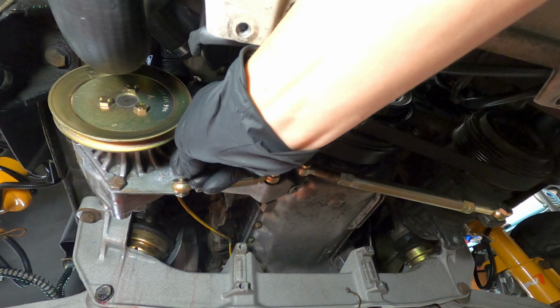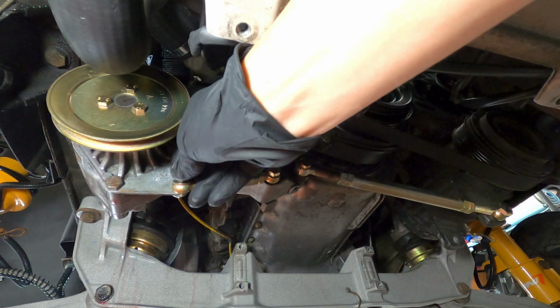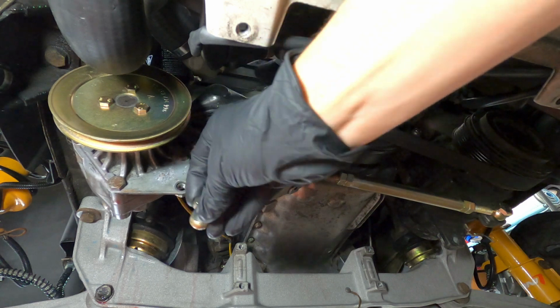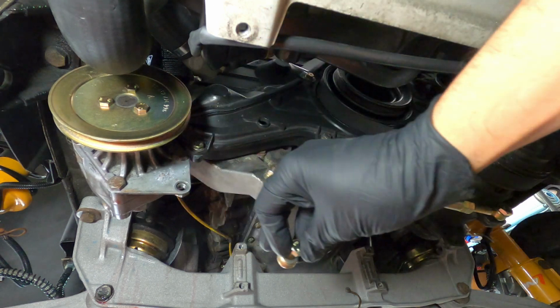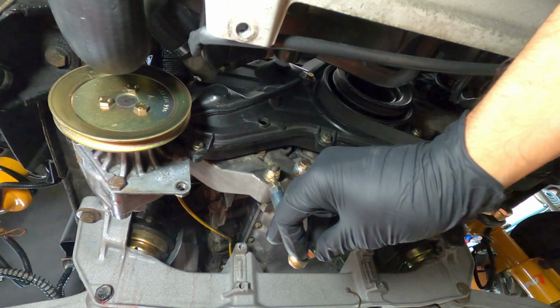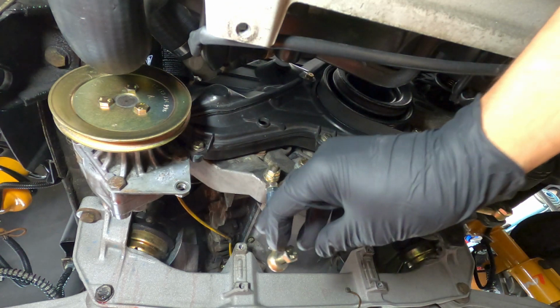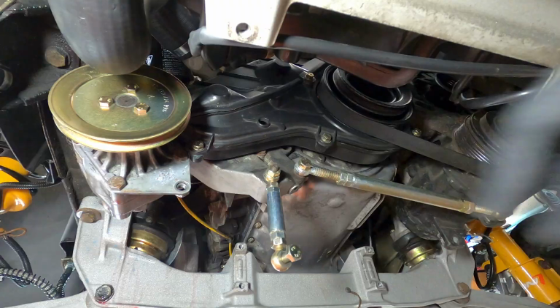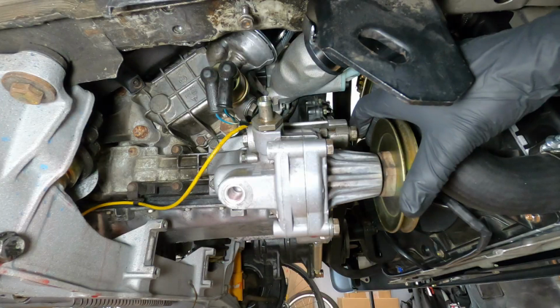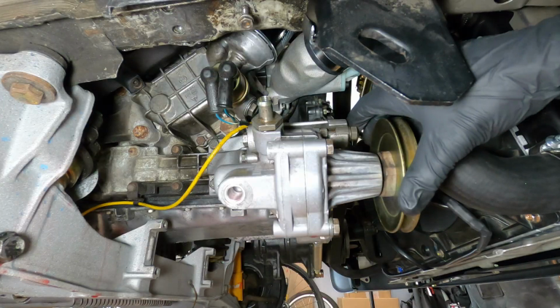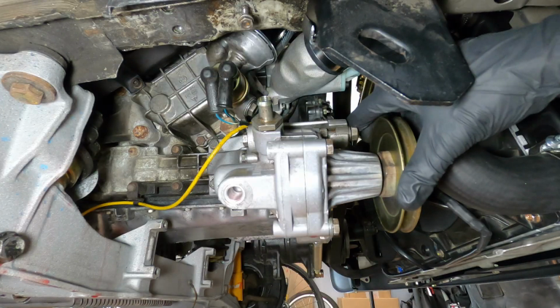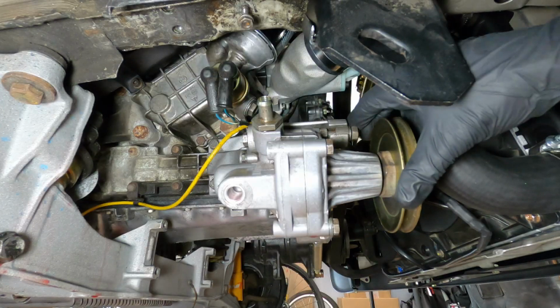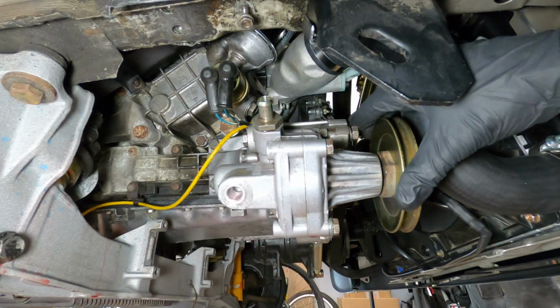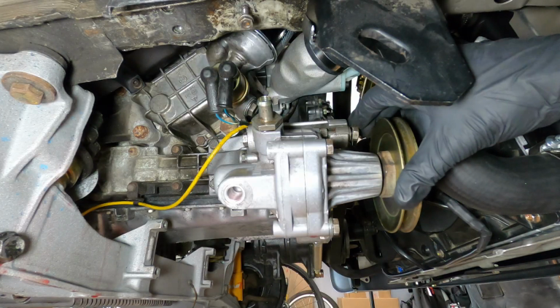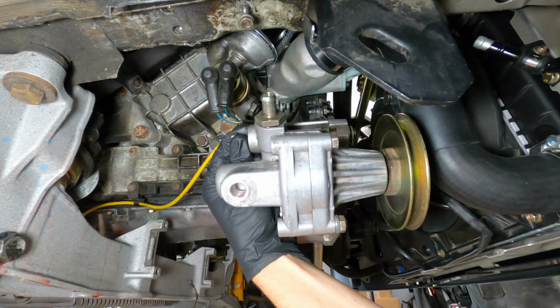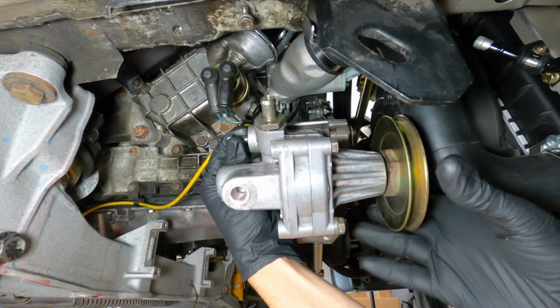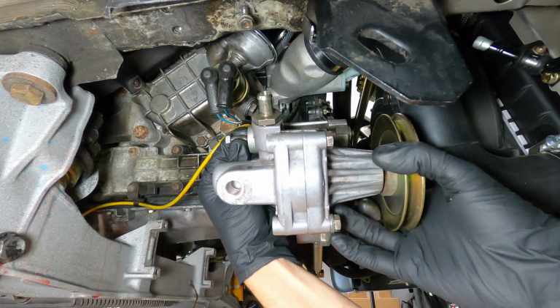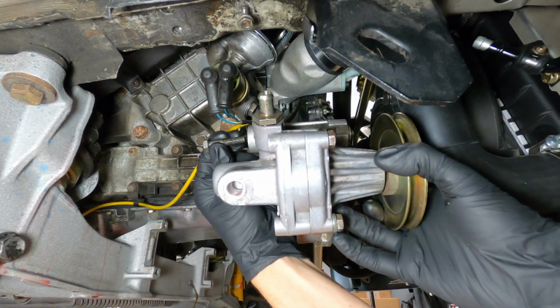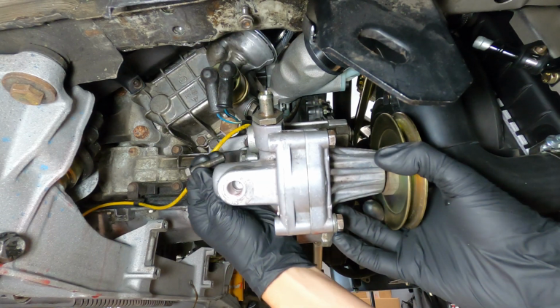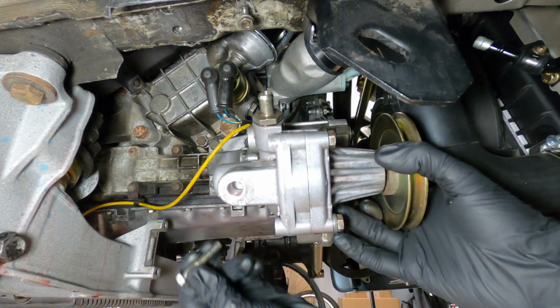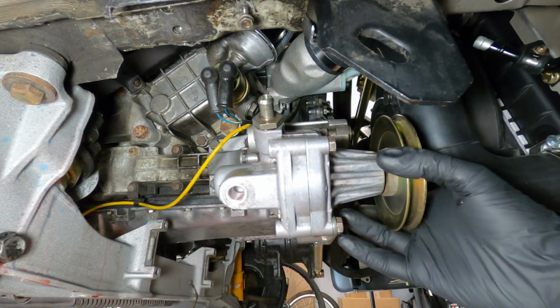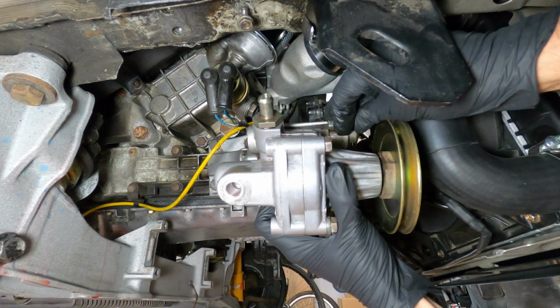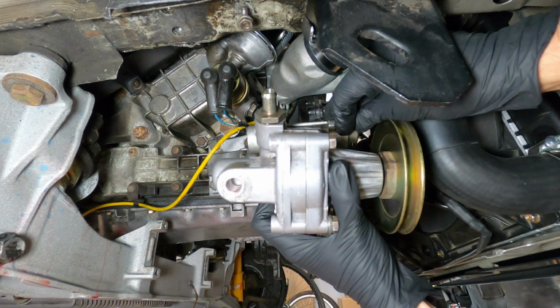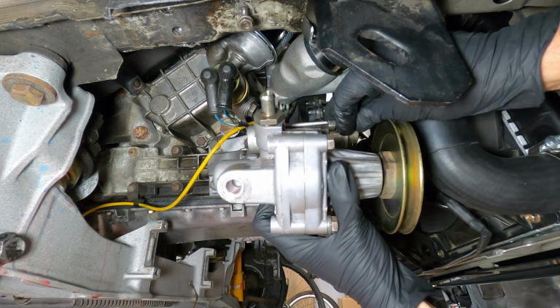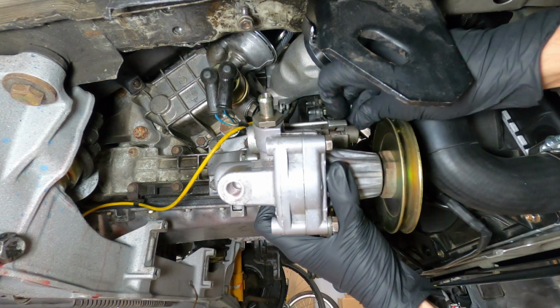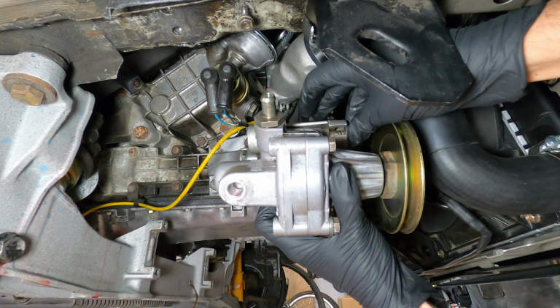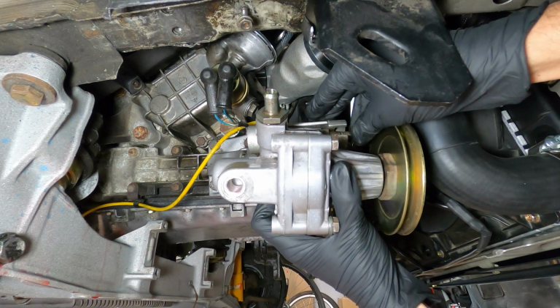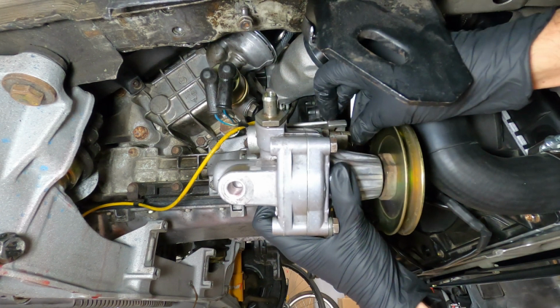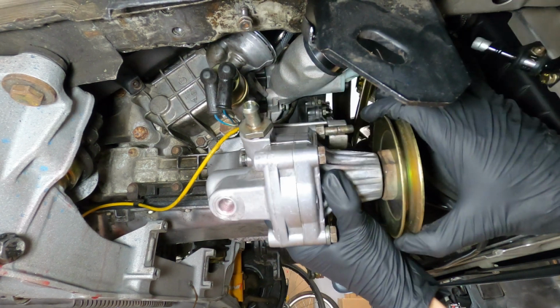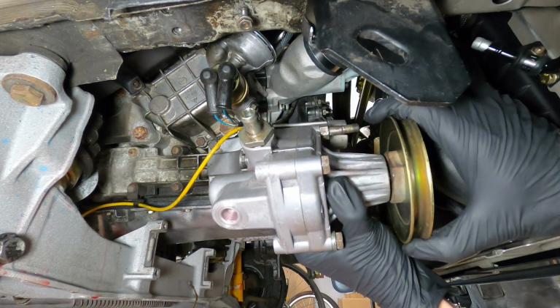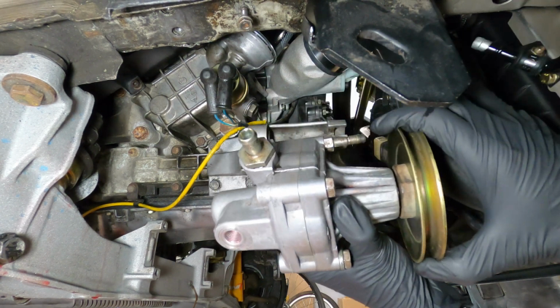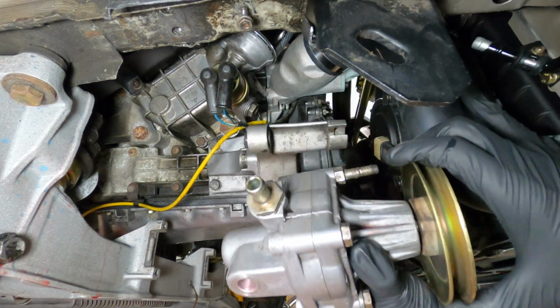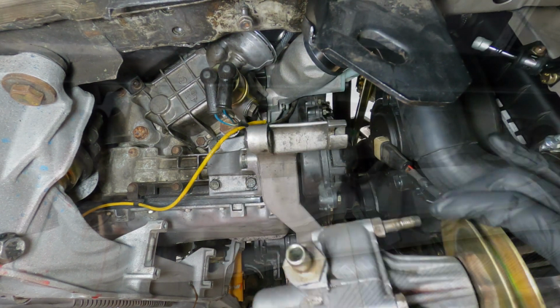With the belt out of the way, the adjustment bar can be disconnected, and the nut and bolt at the front and rear mounting points removed. Finally, the metal sleeve on the front stud can be pushed forward so that the pump can be cleared away from the bracket.